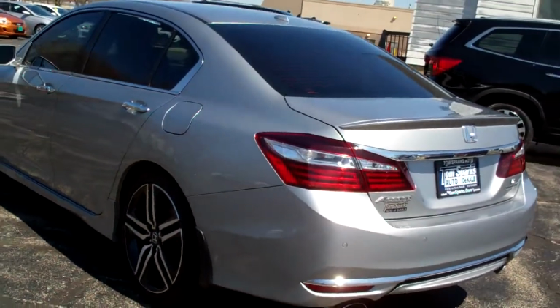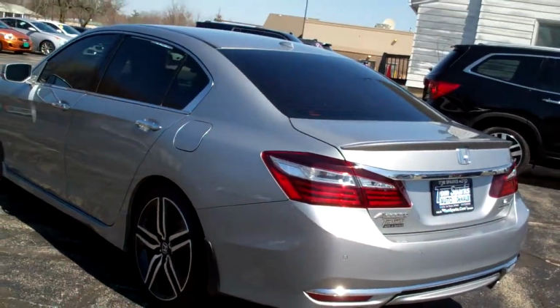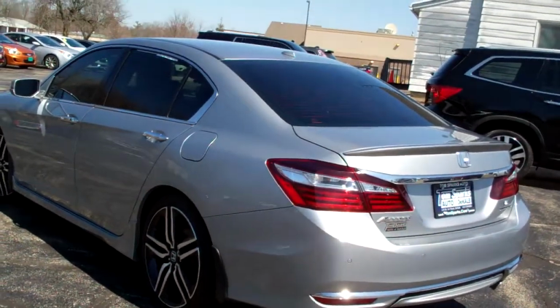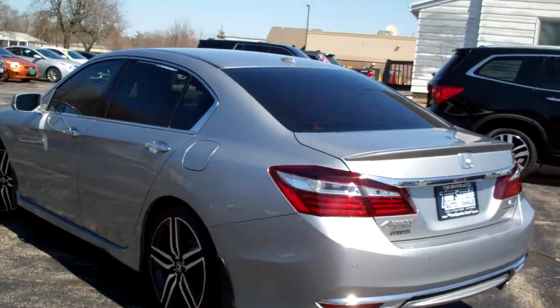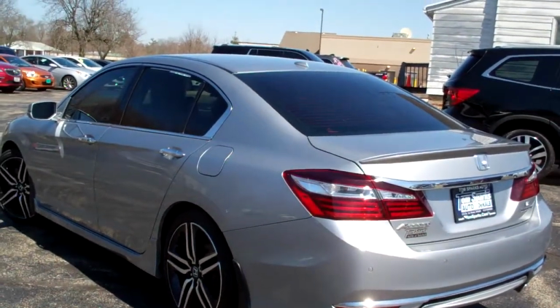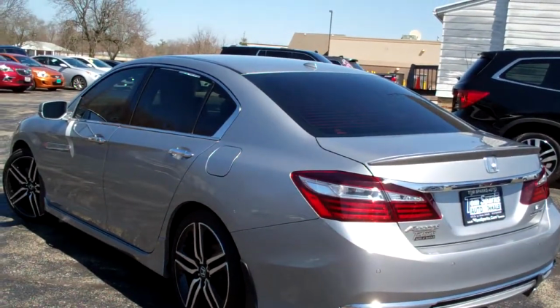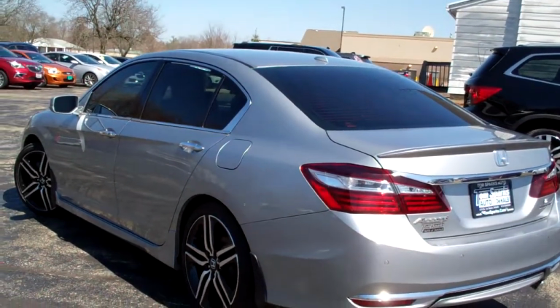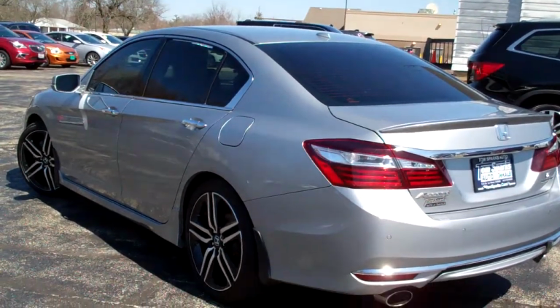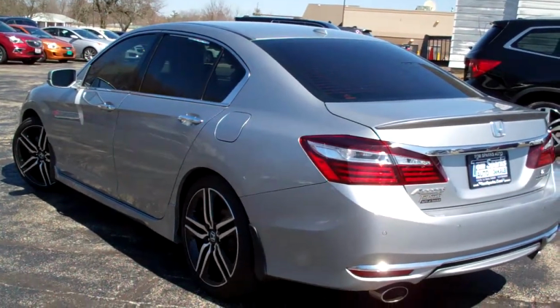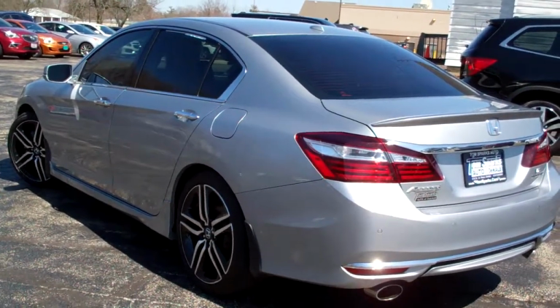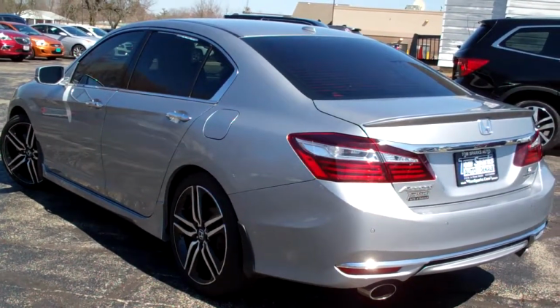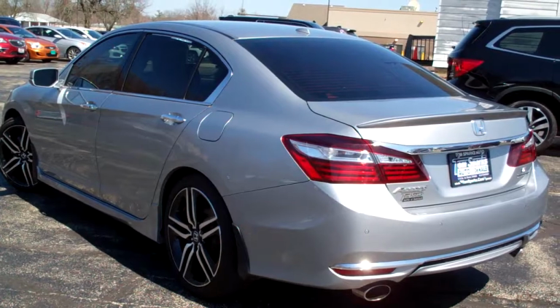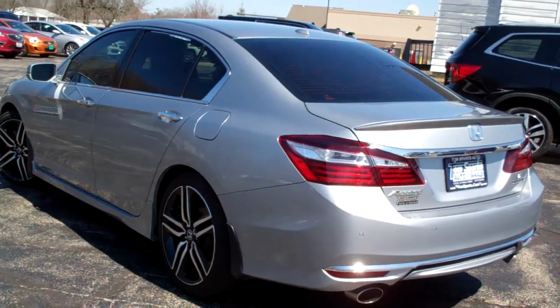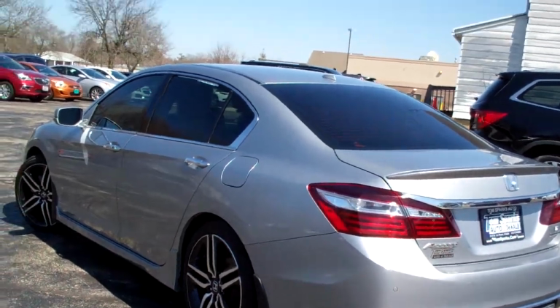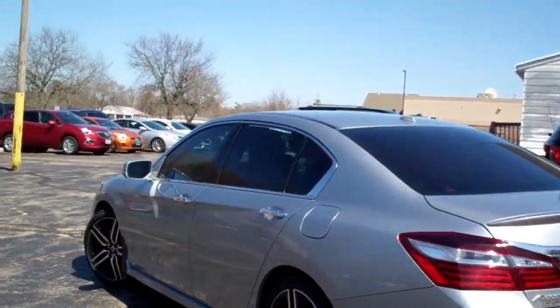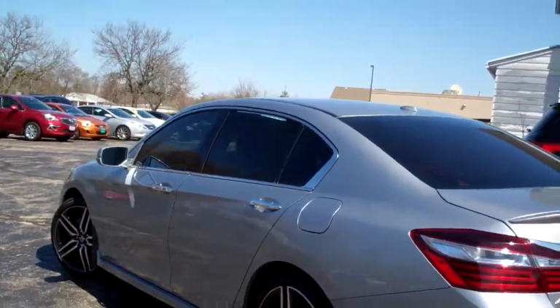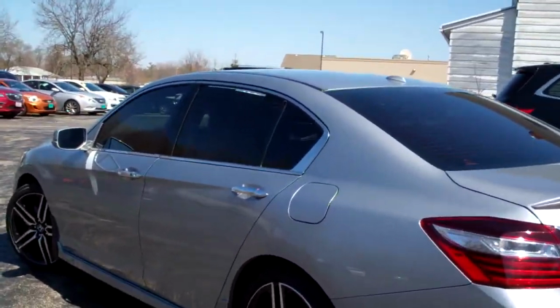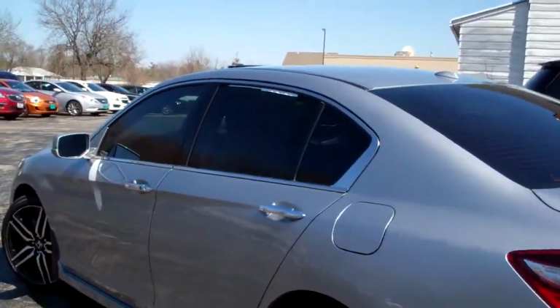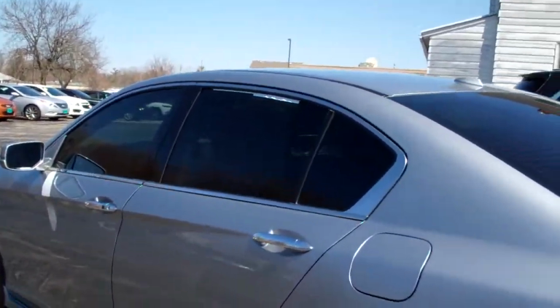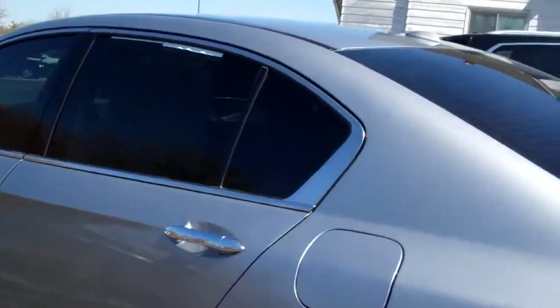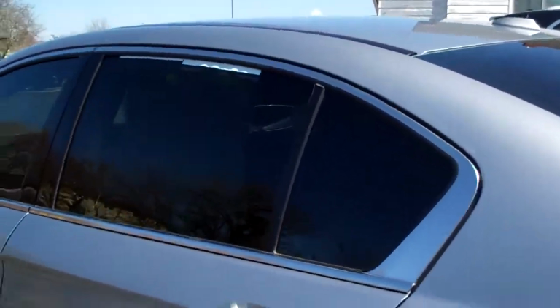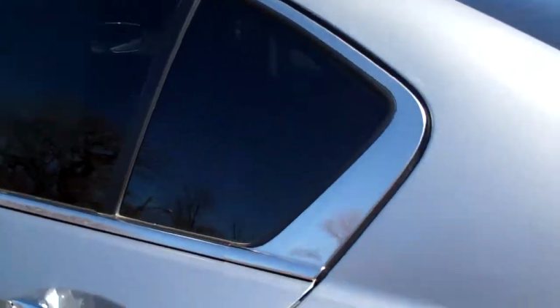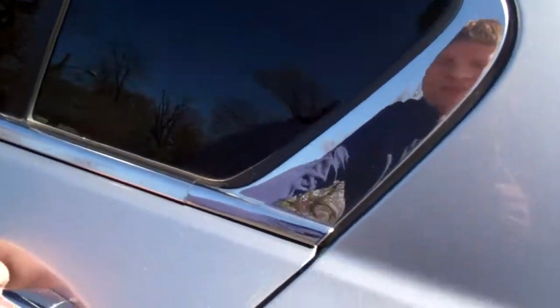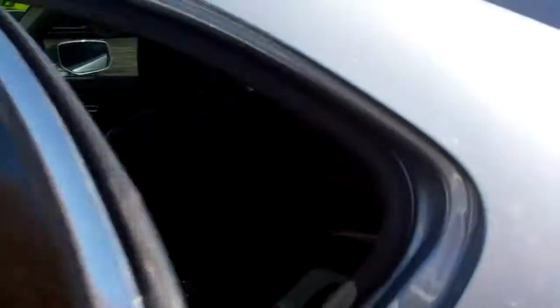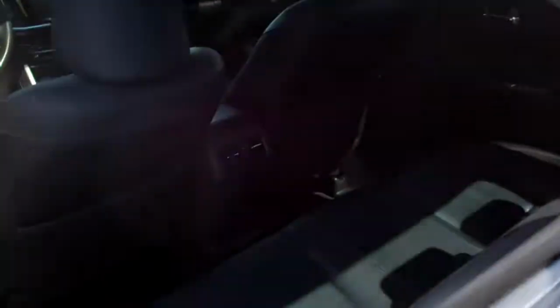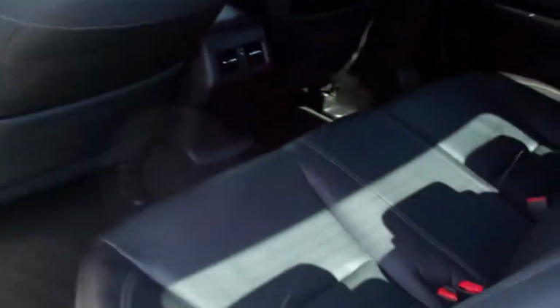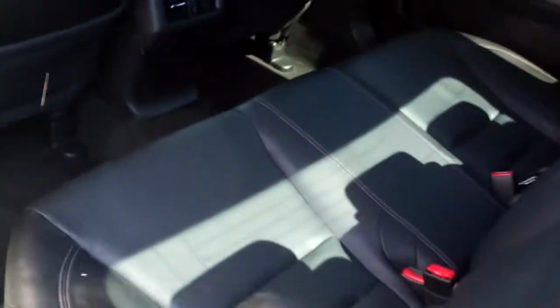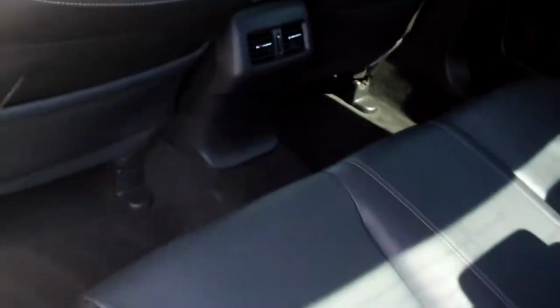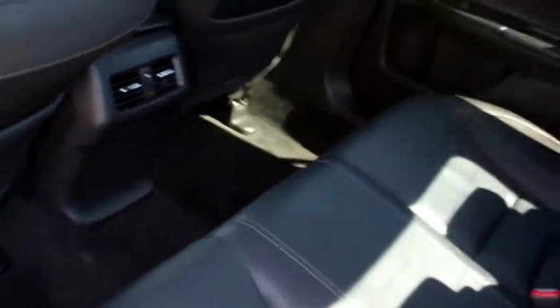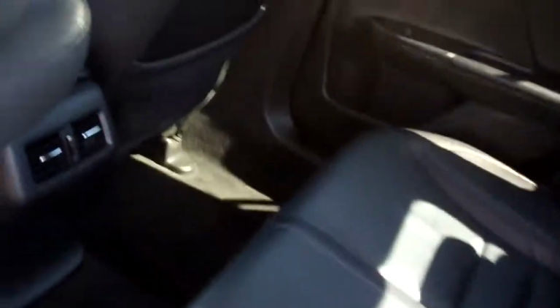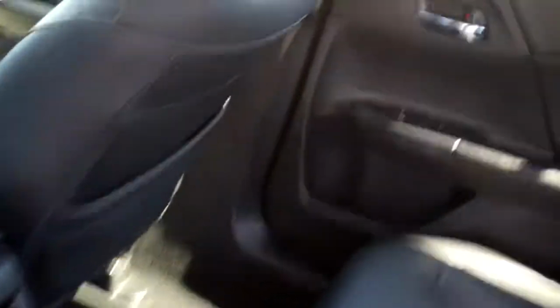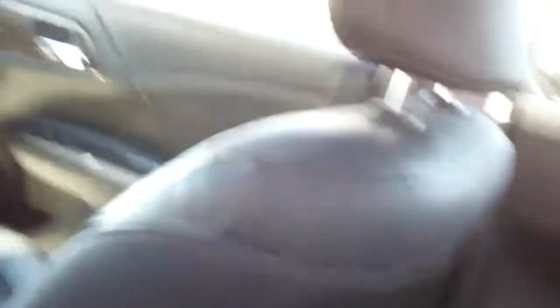Front-wheel drive, six-cylinder. This is the Touring Edition, so it's loaded — it's a V6. Nice and clean car, nothing wrong with this. Black leather.